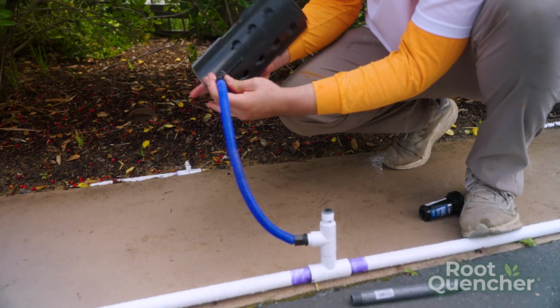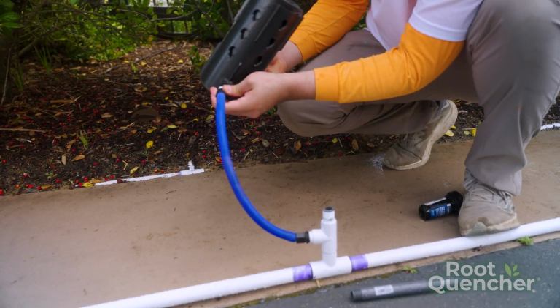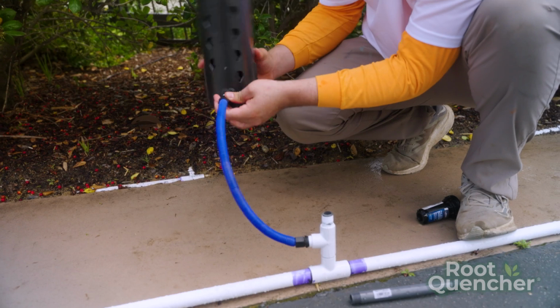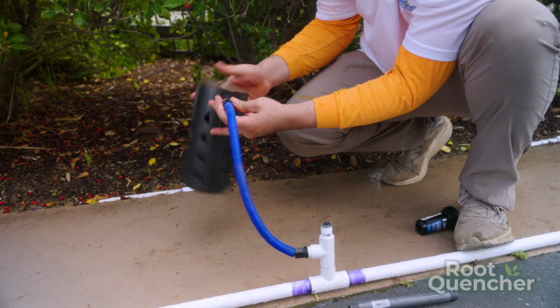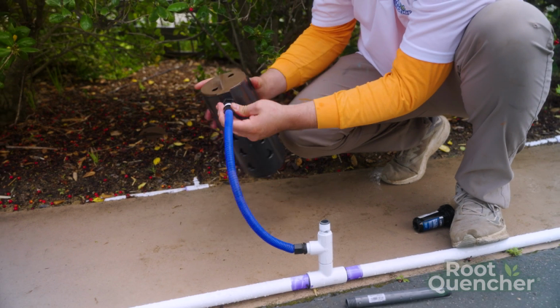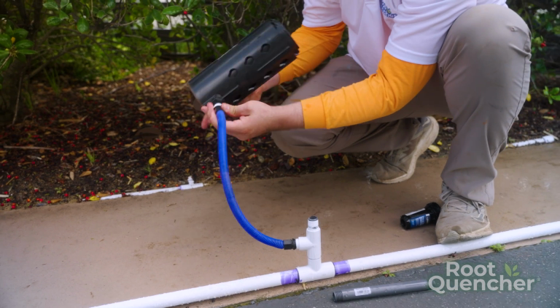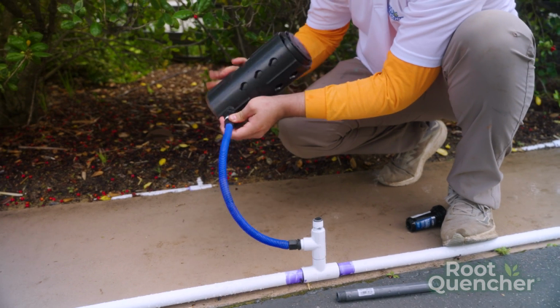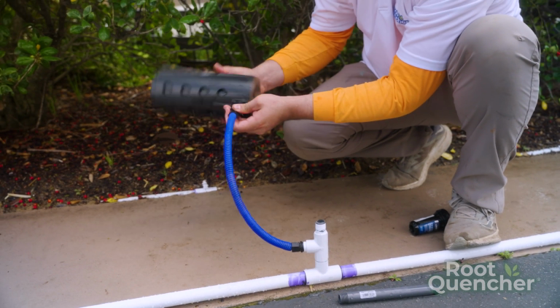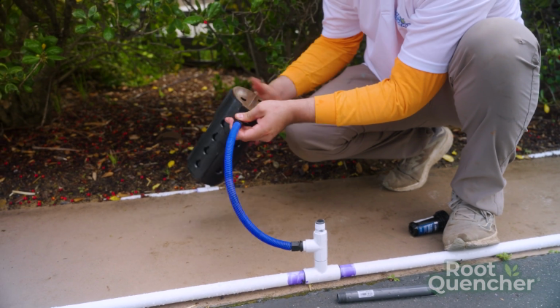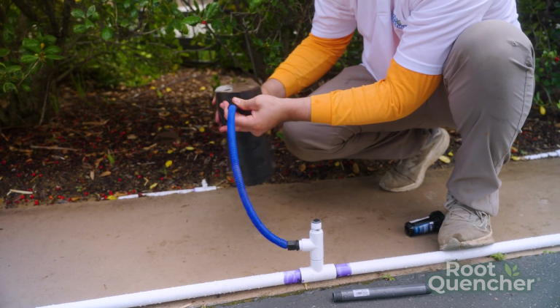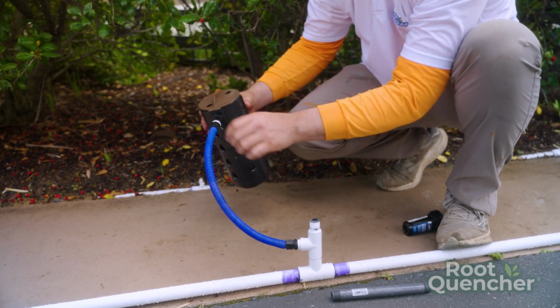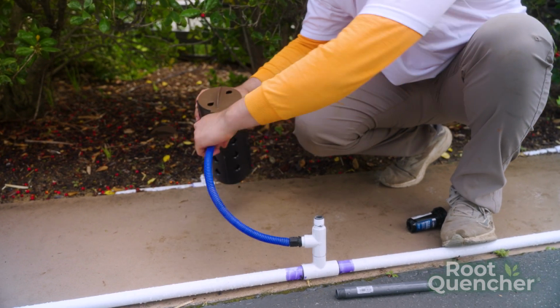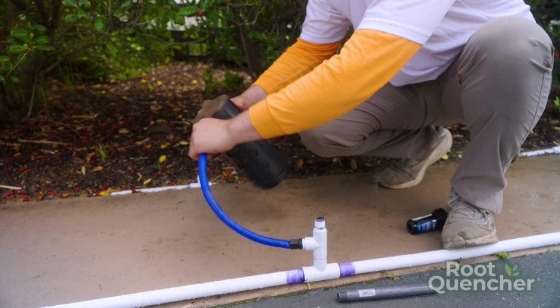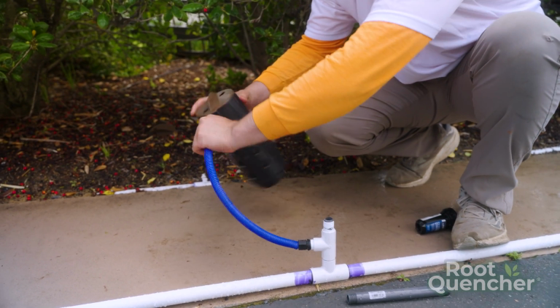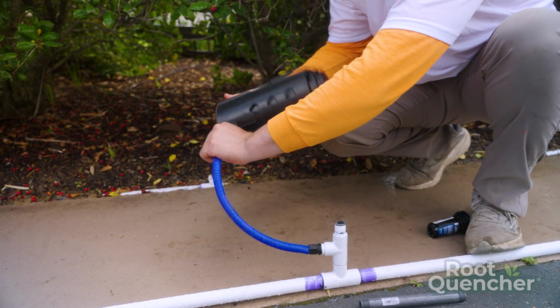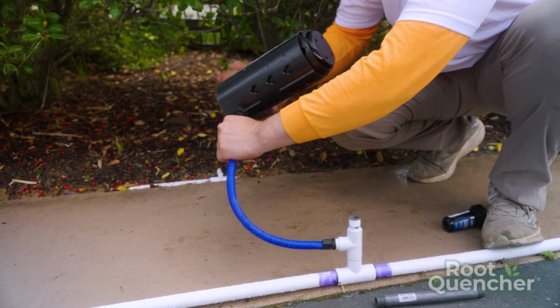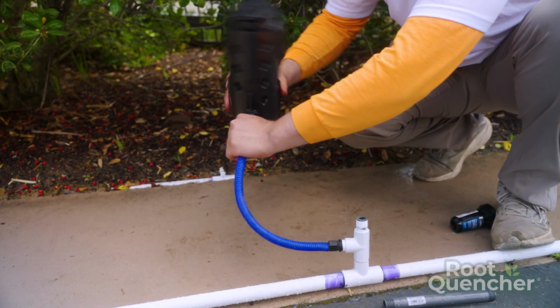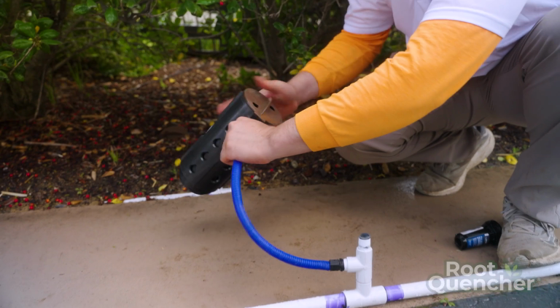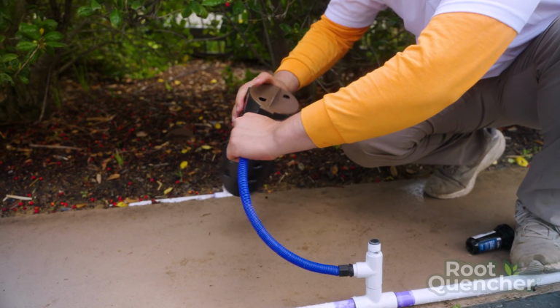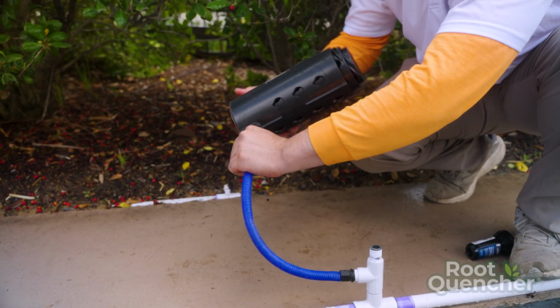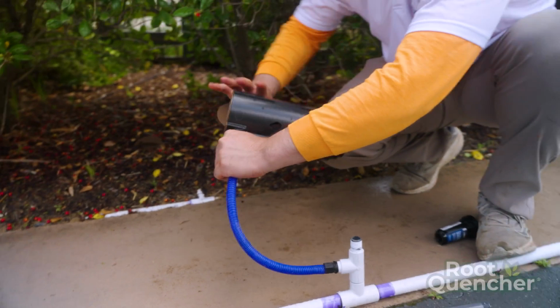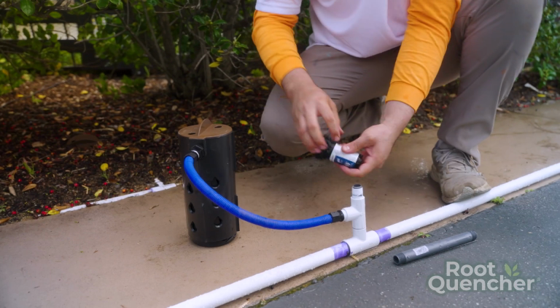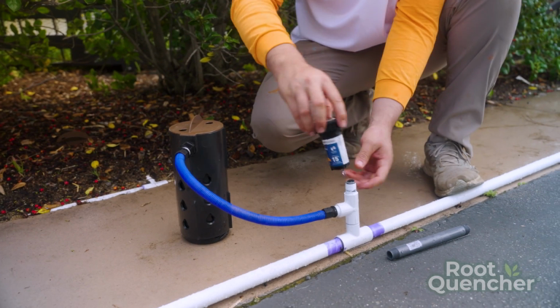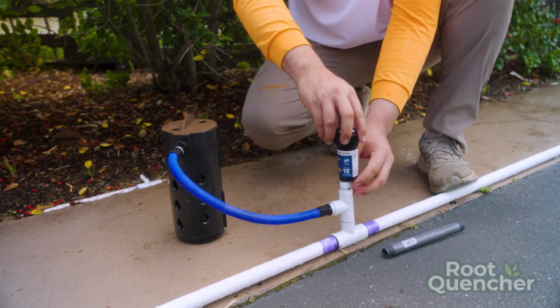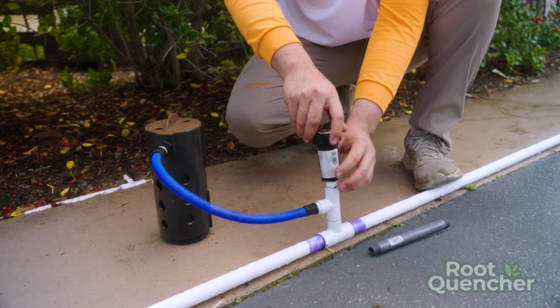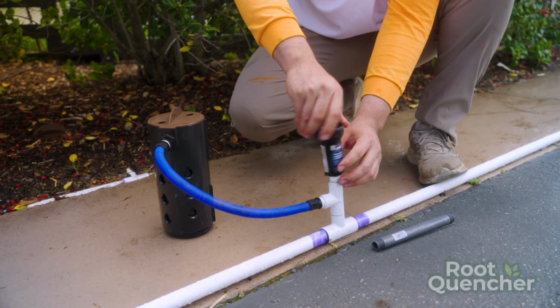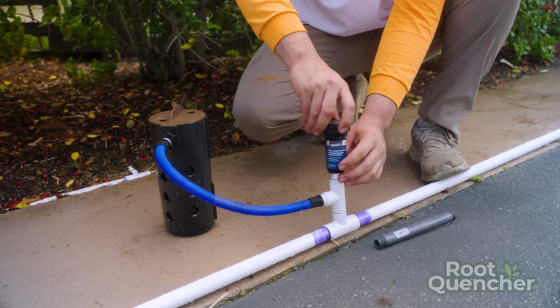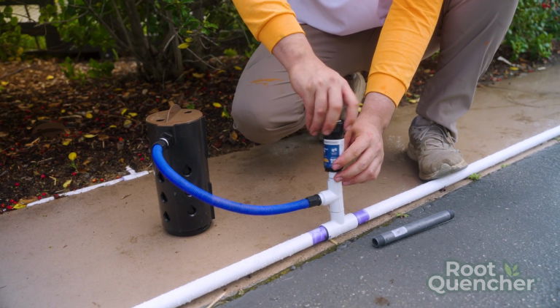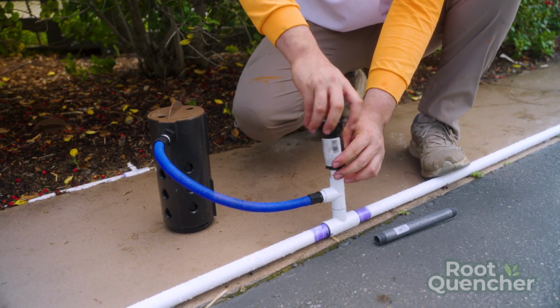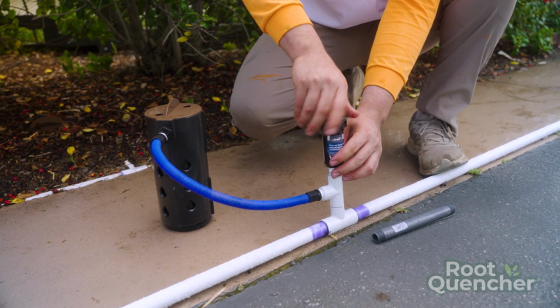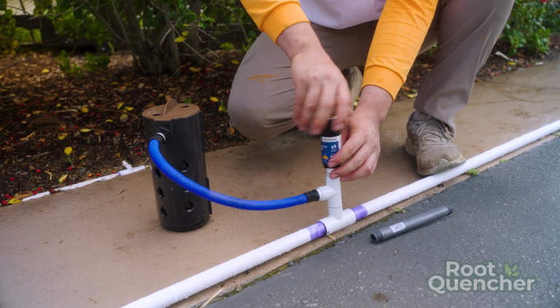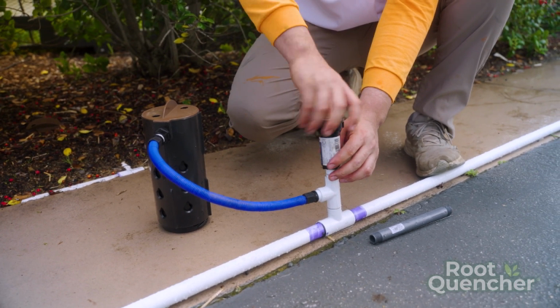Imagine you have this sprinkler system set up for your lawn and you have a tree that's not doing well nearby. This is a perfect solution without having to run a new line or anything.